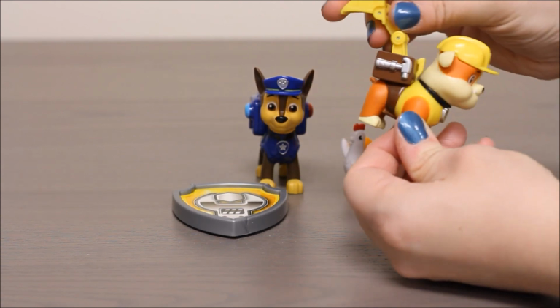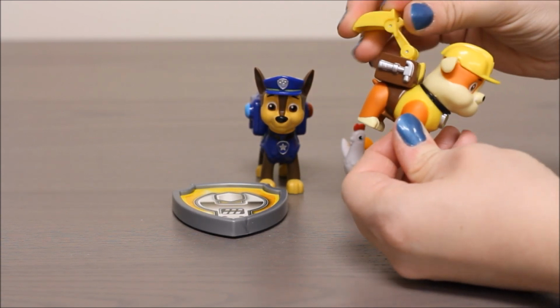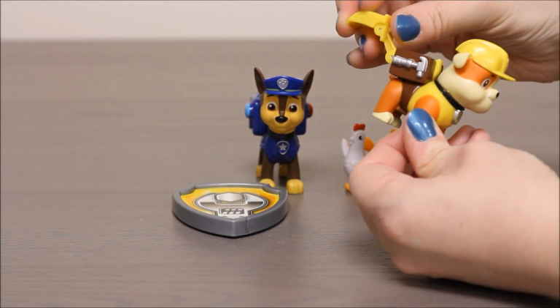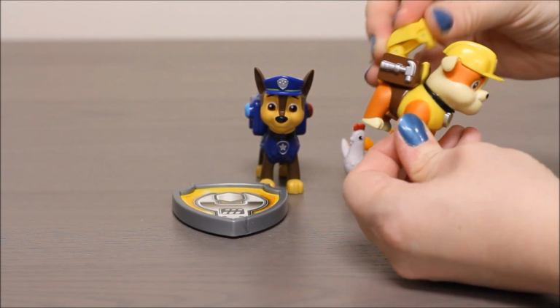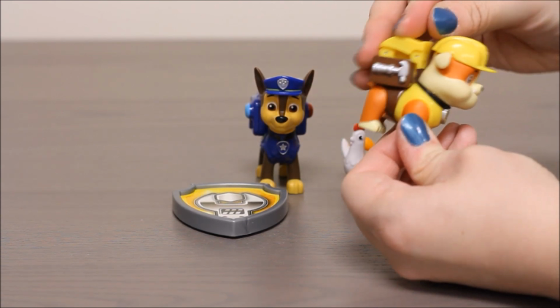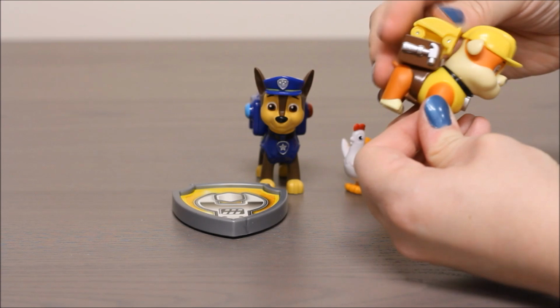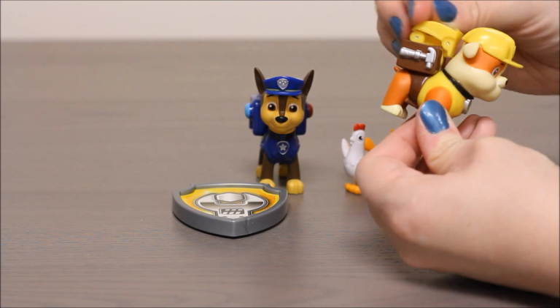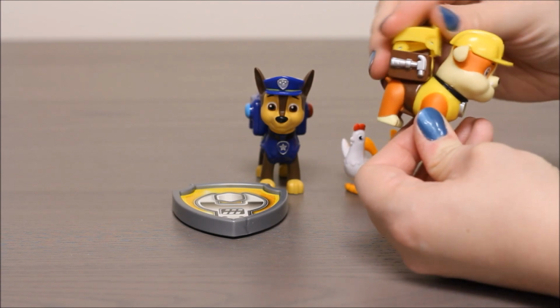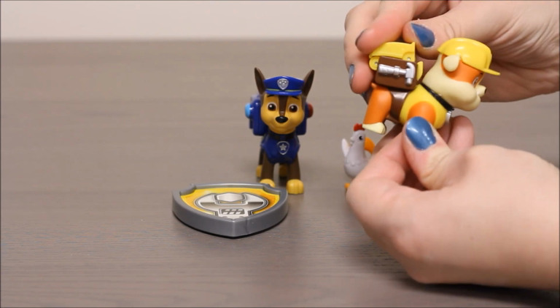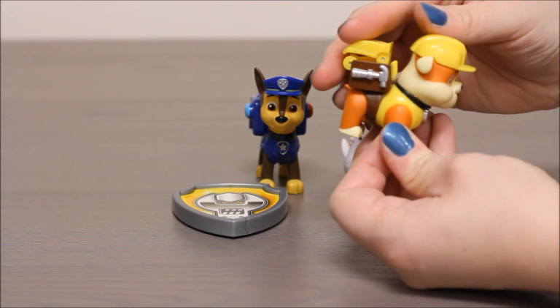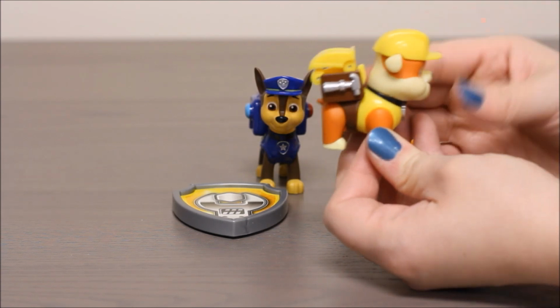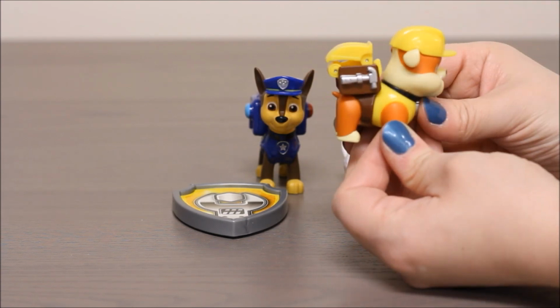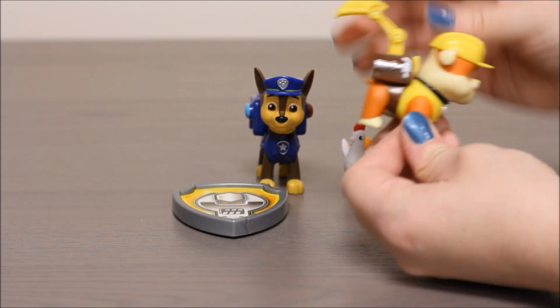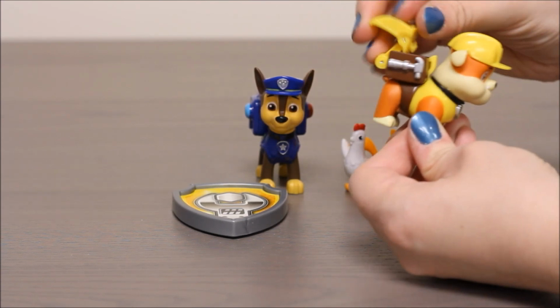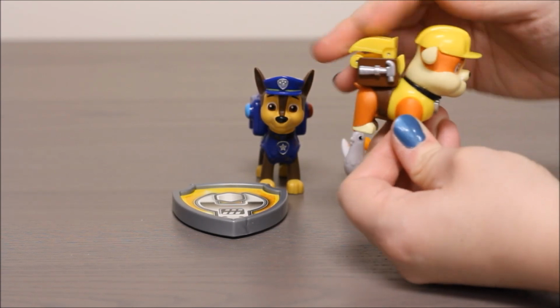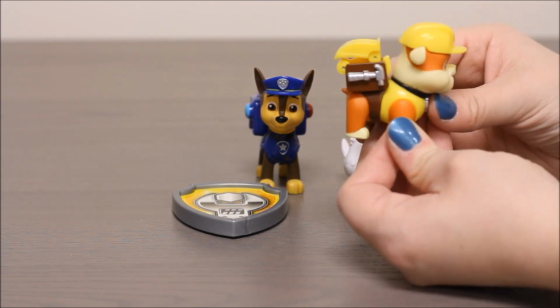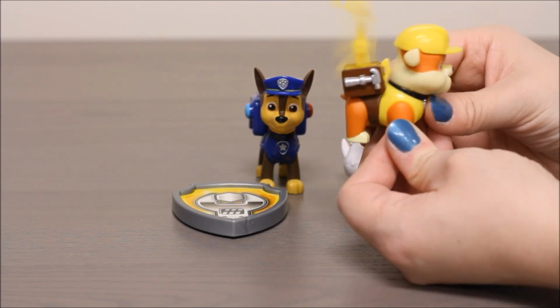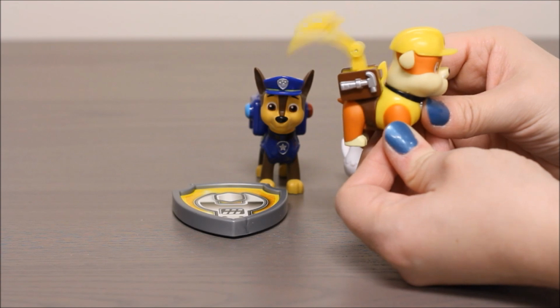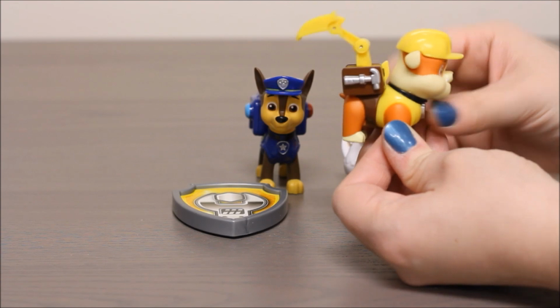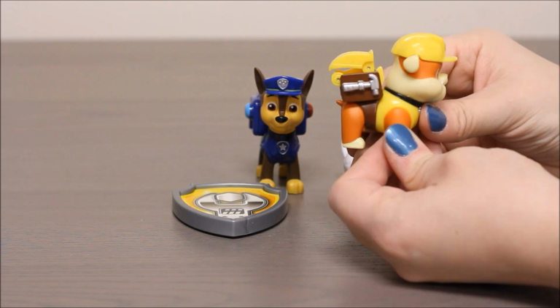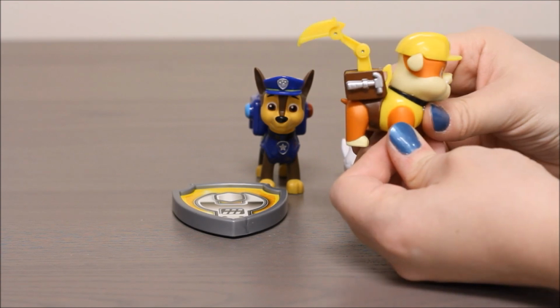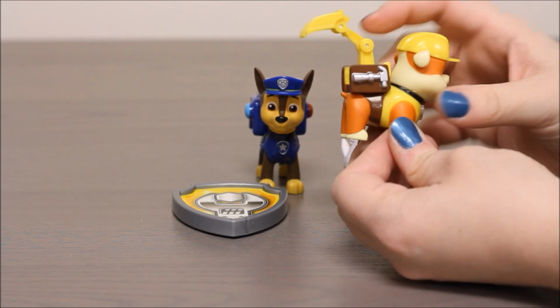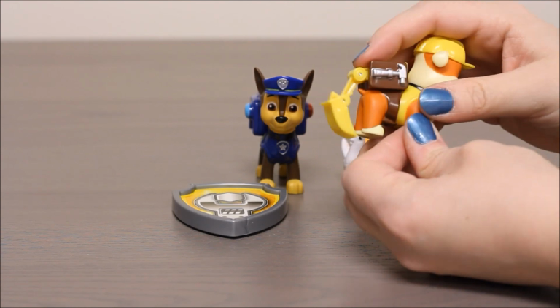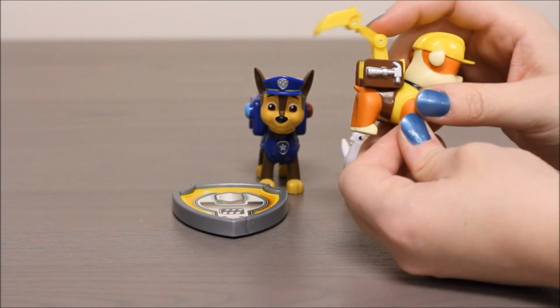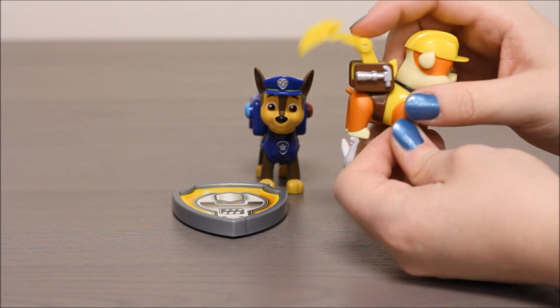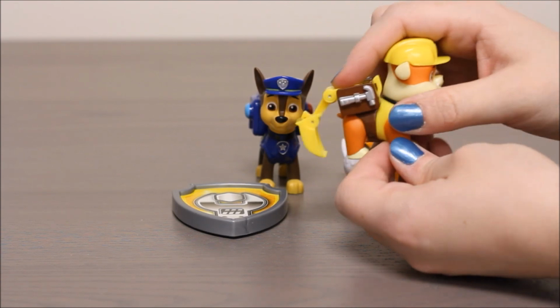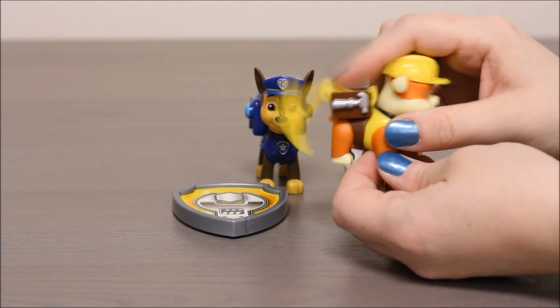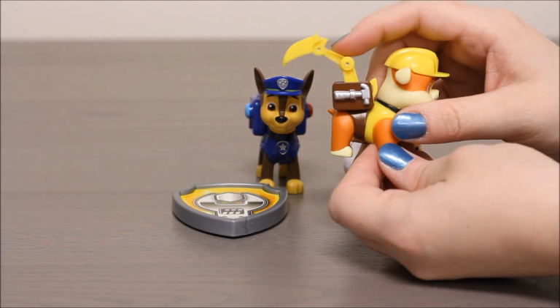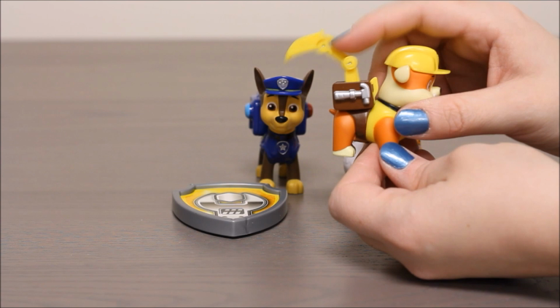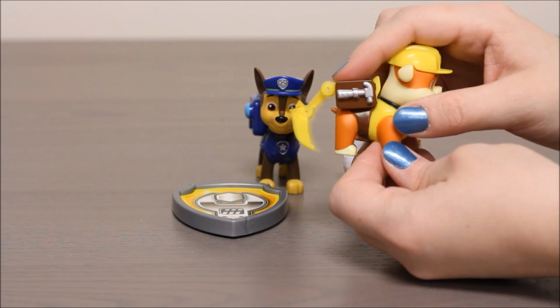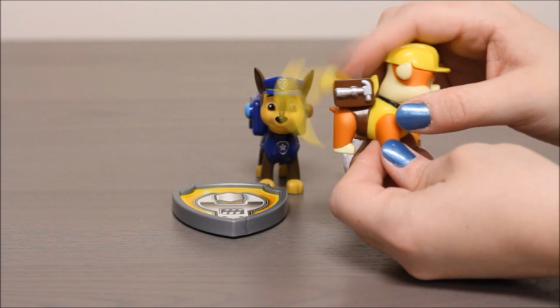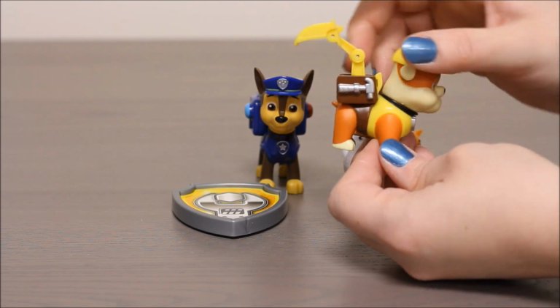So you can put it right back in. And do it over and over. Then you can also use this to scoop. That's a really cool feature.